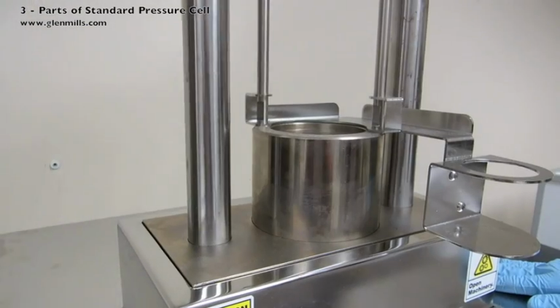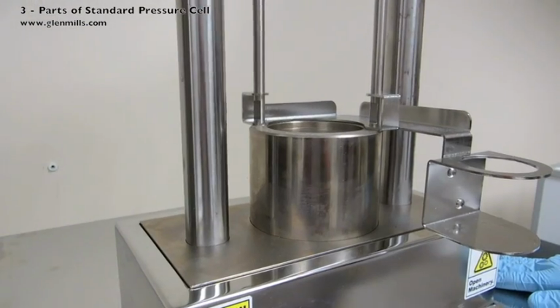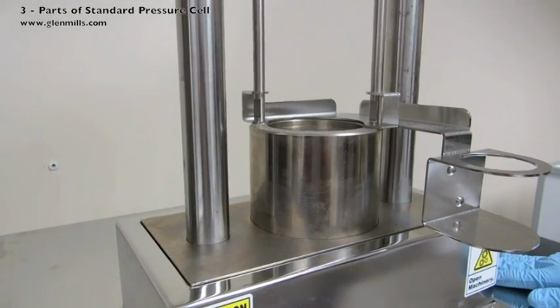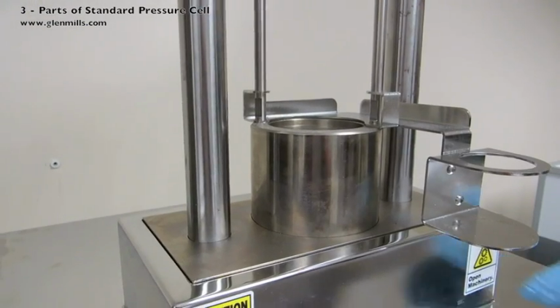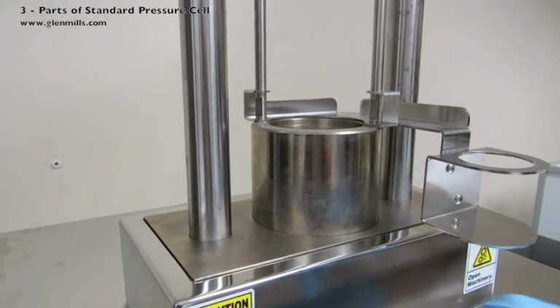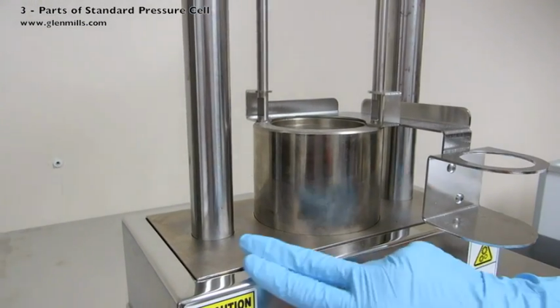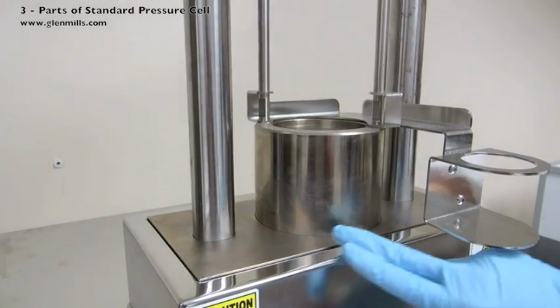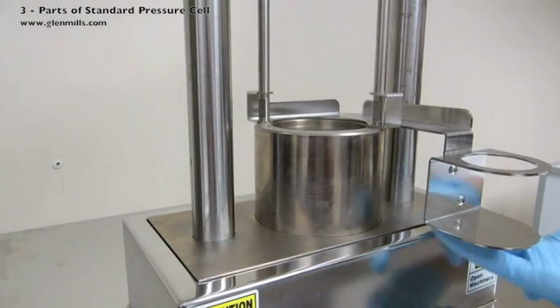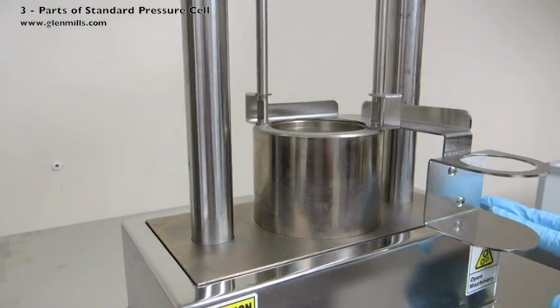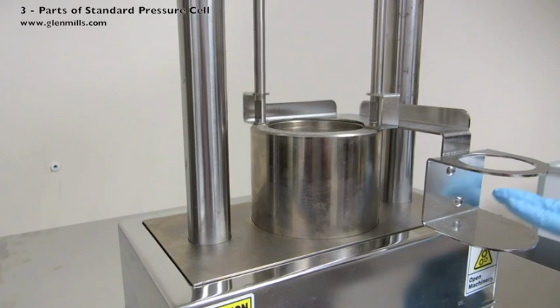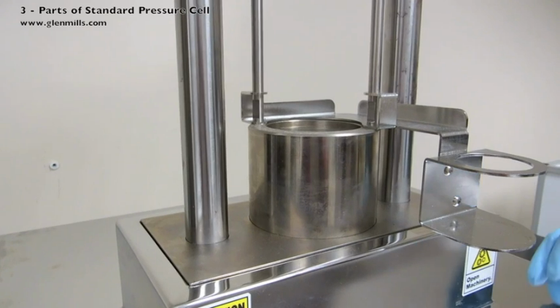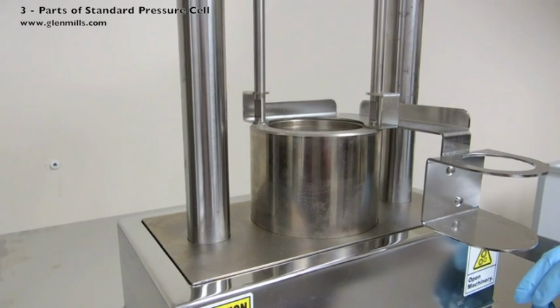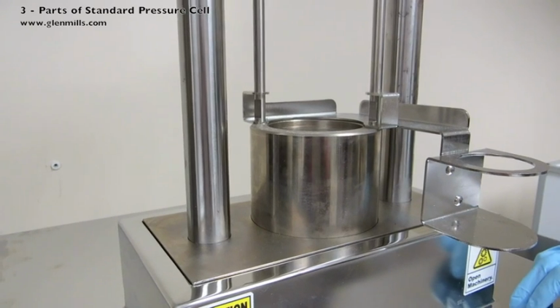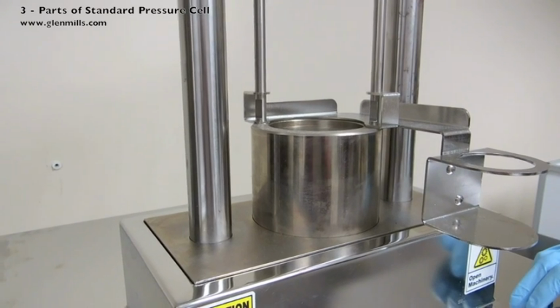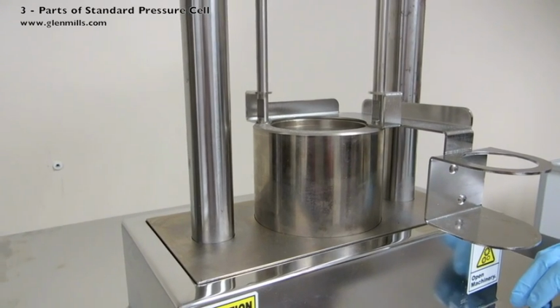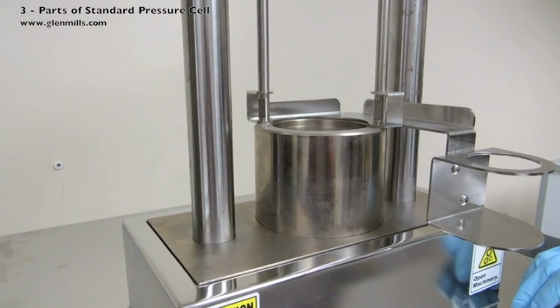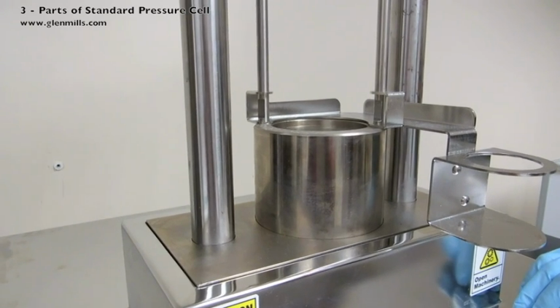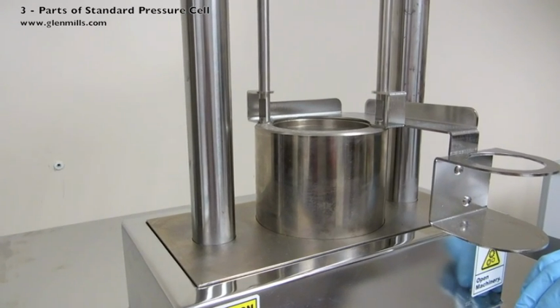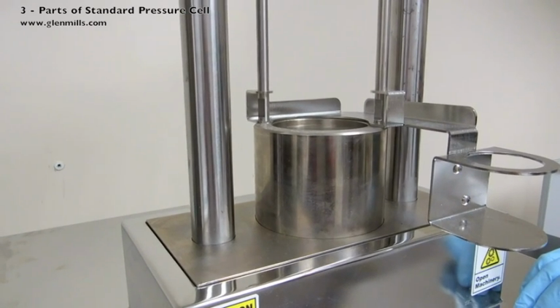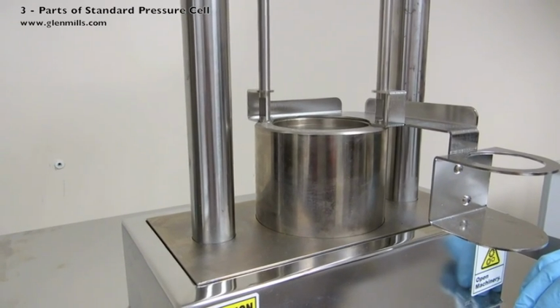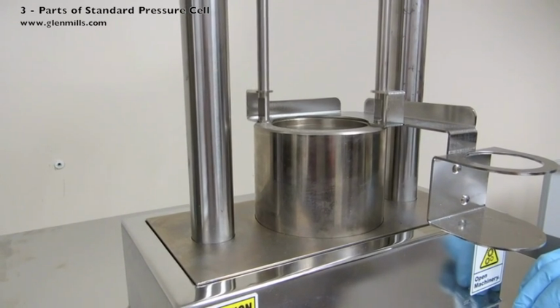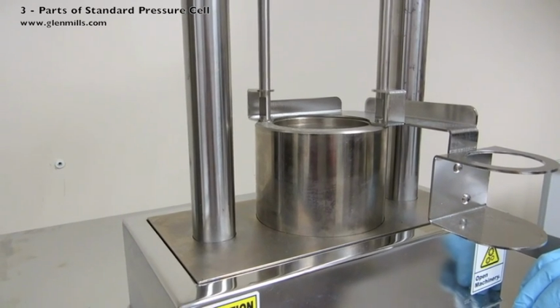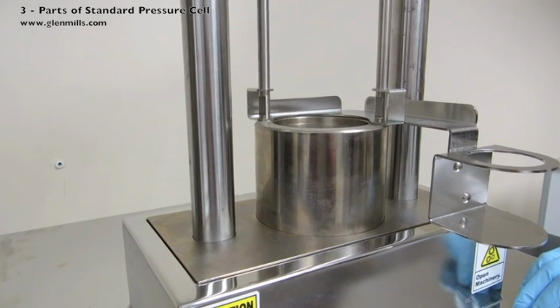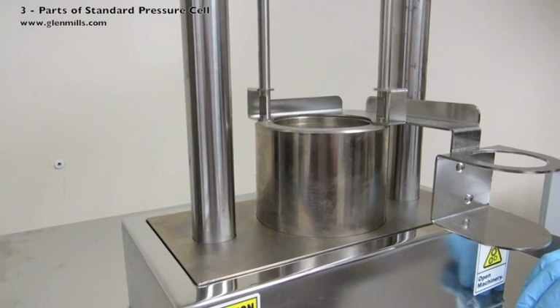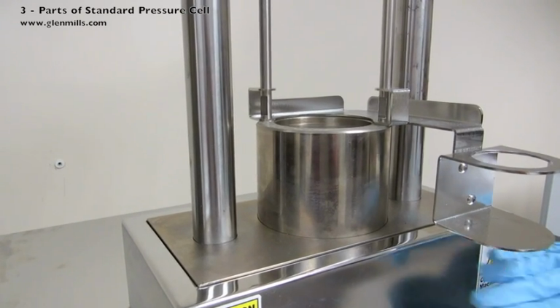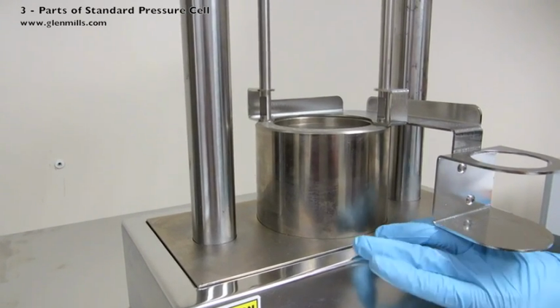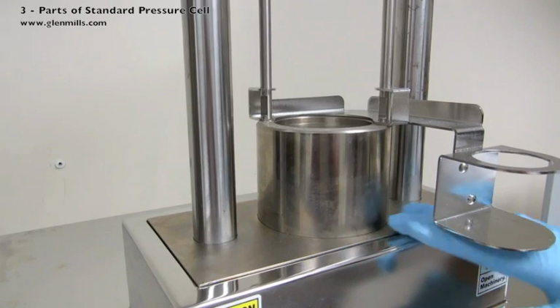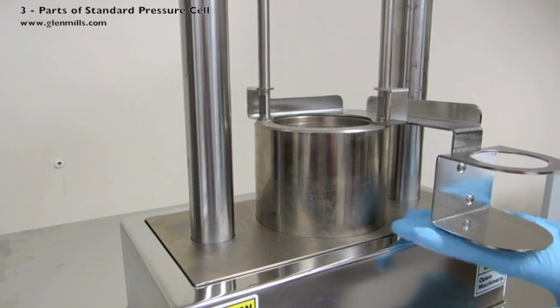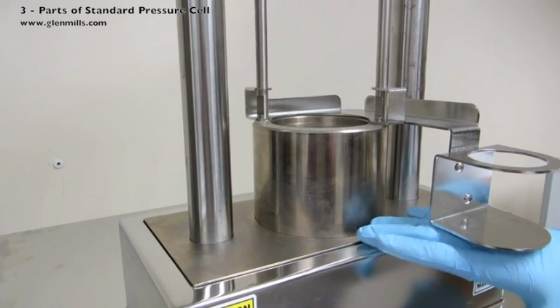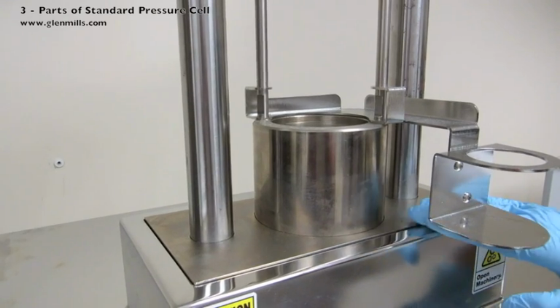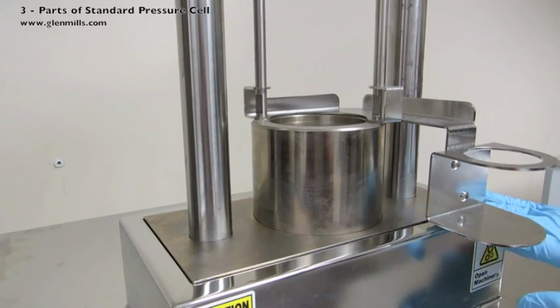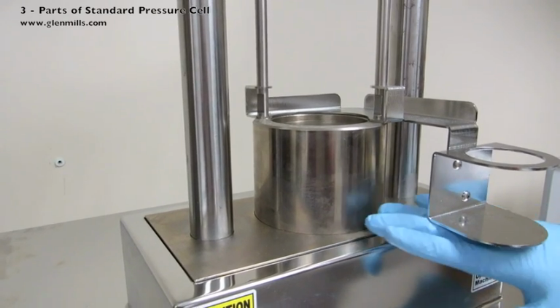This is the bottom platen. There is a hydraulic piston underneath that will be moving everything upwards. Note the pinch points. Keep your hands away from this area.